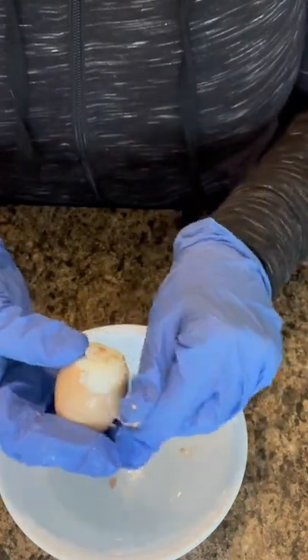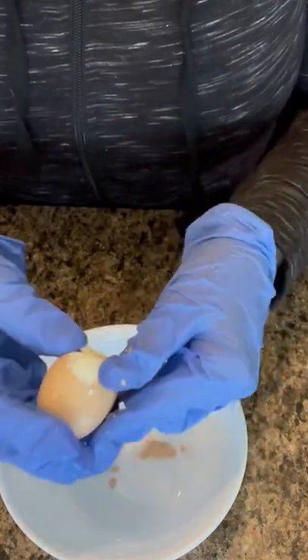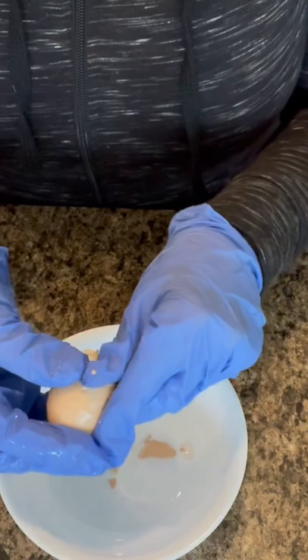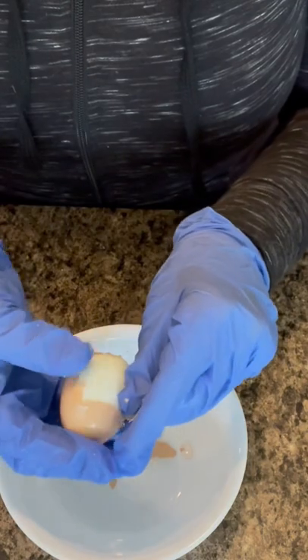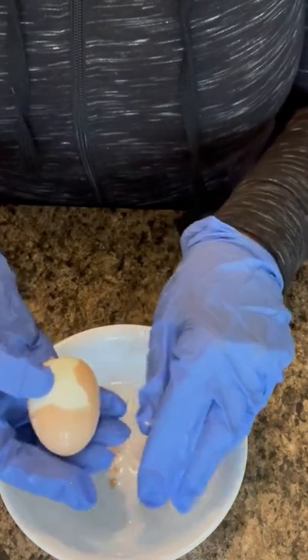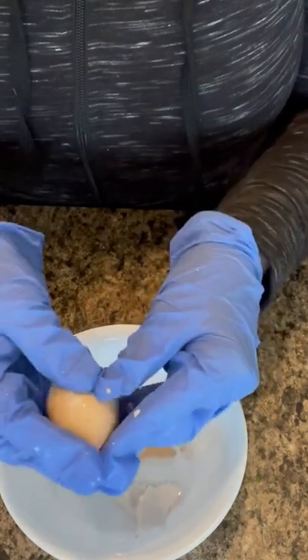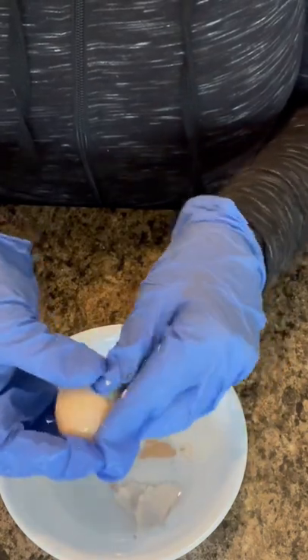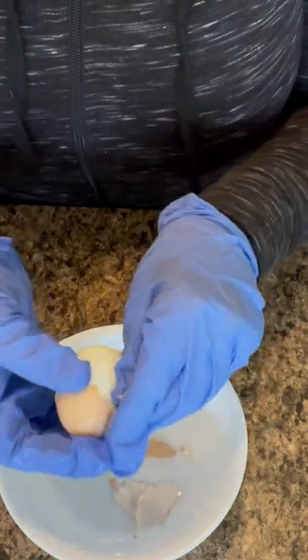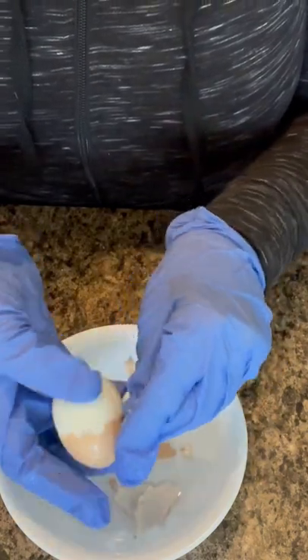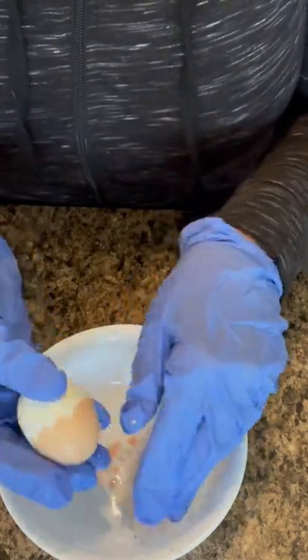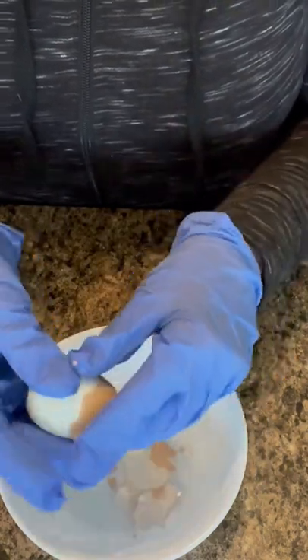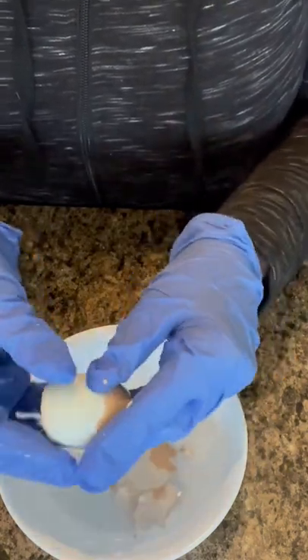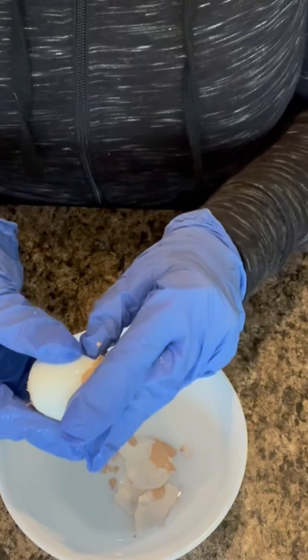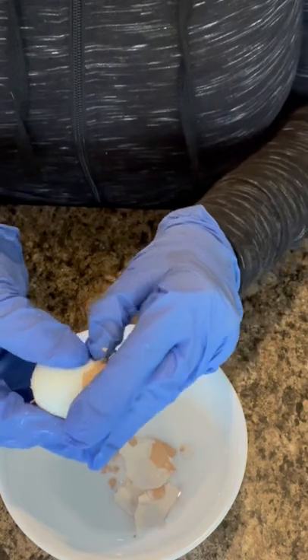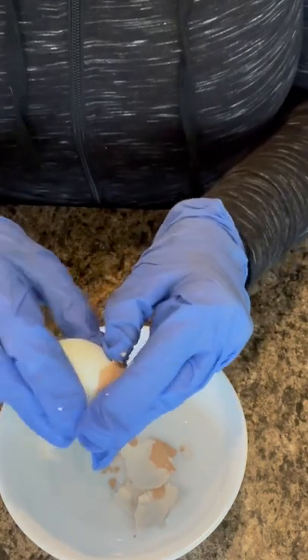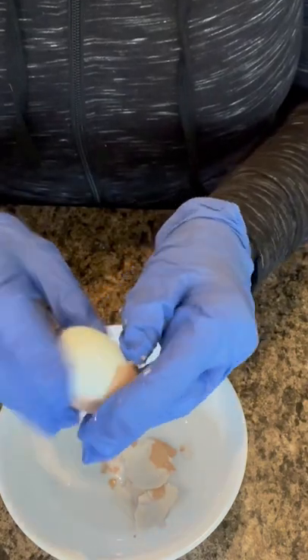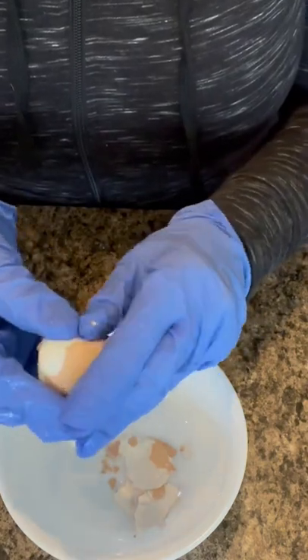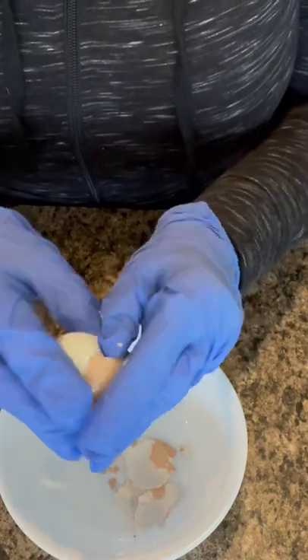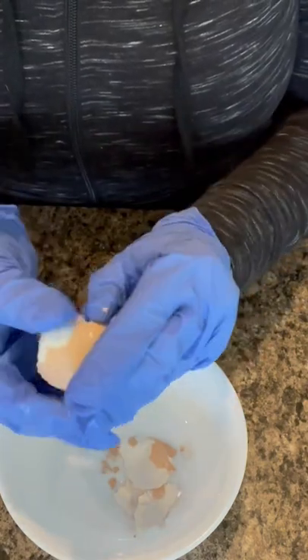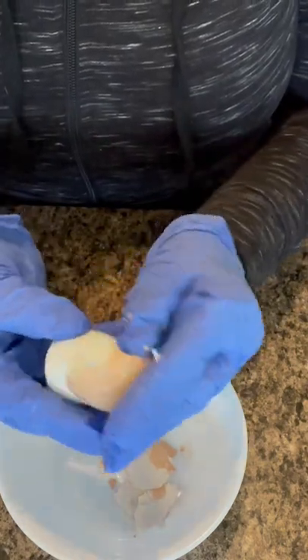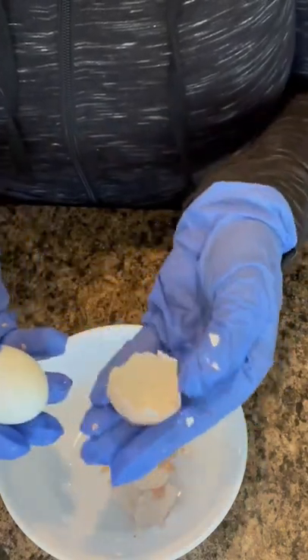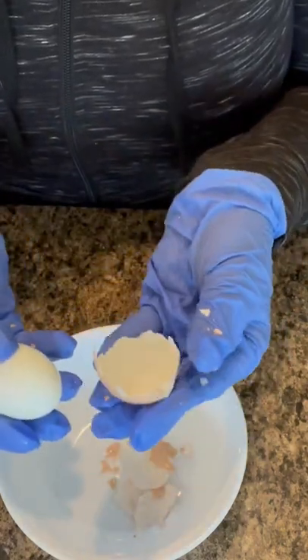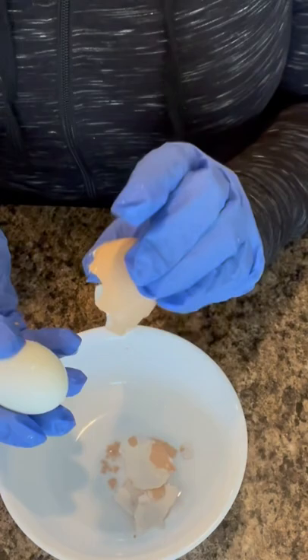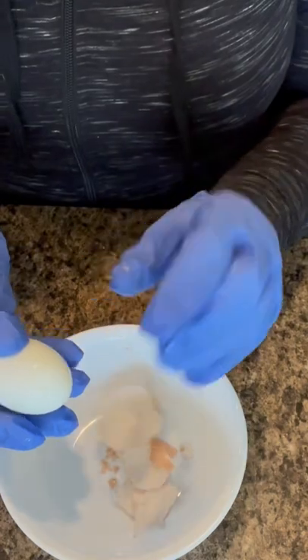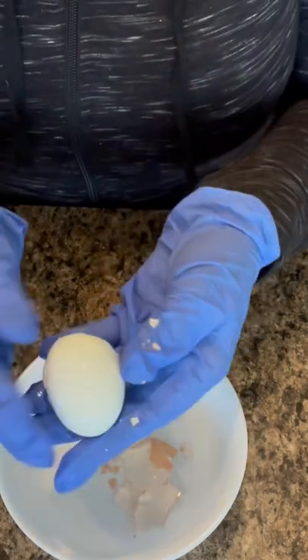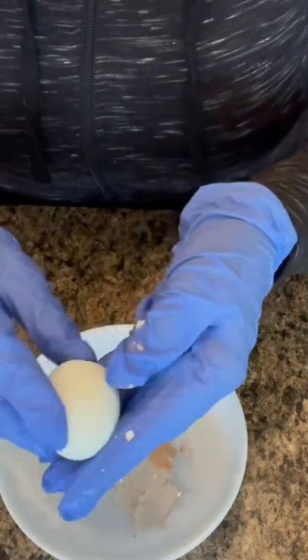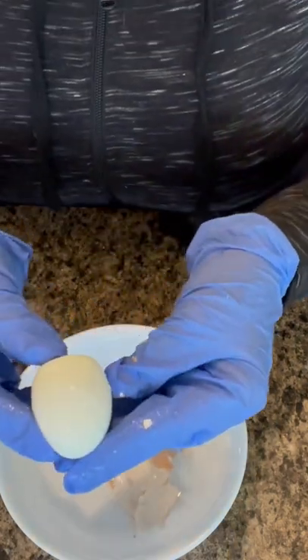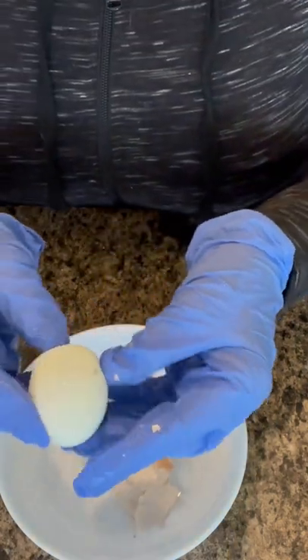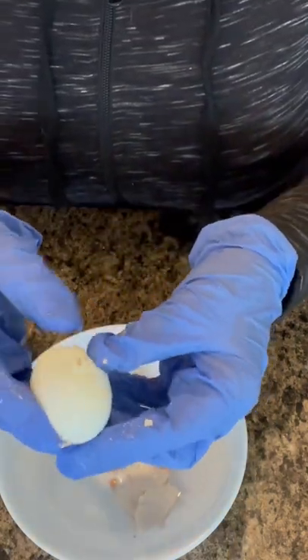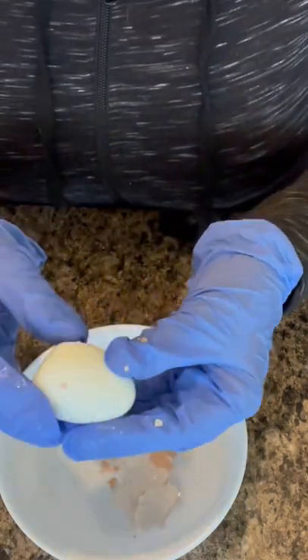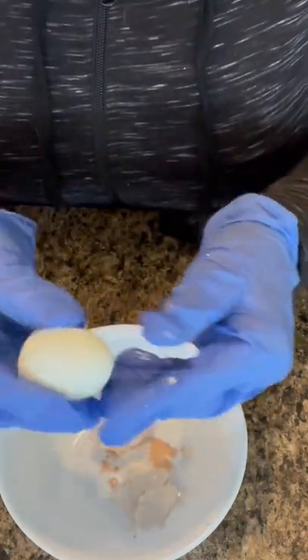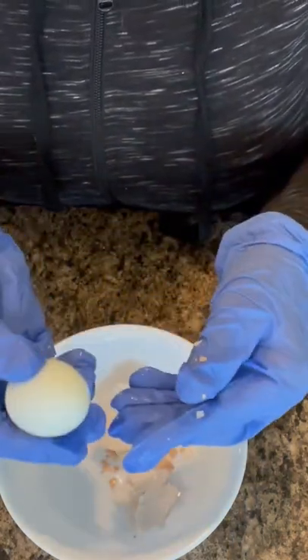I'm wearing gloves in my own kitchen only because I don't want to show you my garden hands — yeah, it's that time of year. So just keep going around. Look at that — look at that beautifully glossy, perfect, not blemished egg.